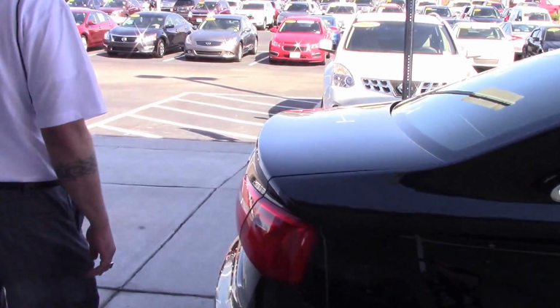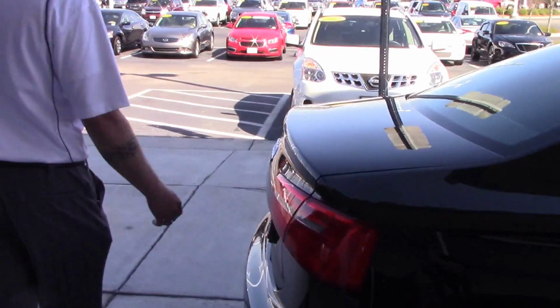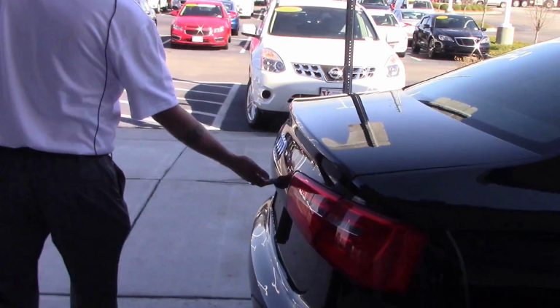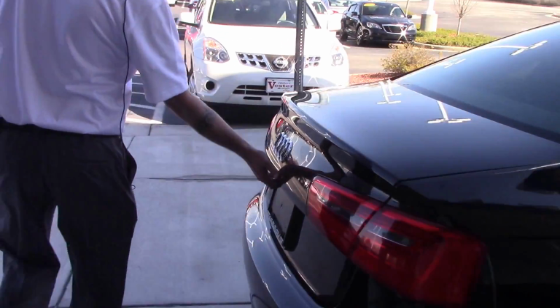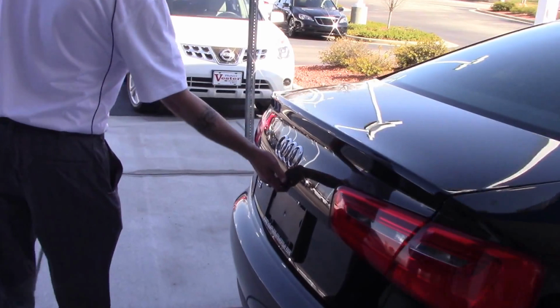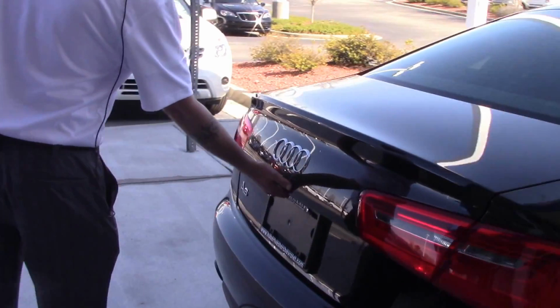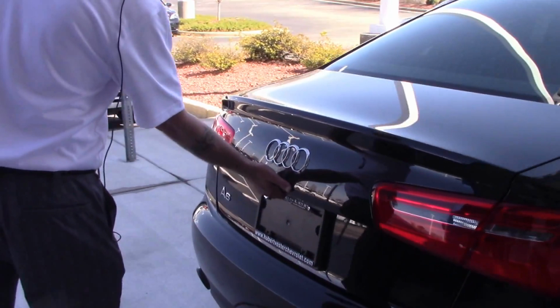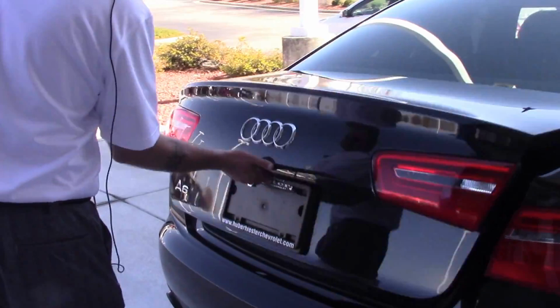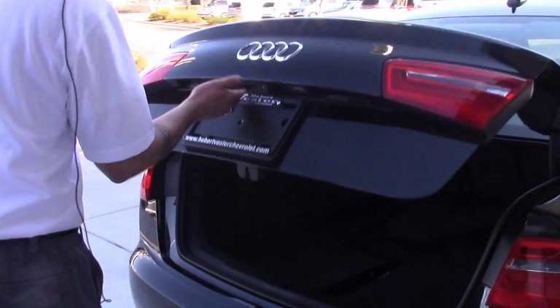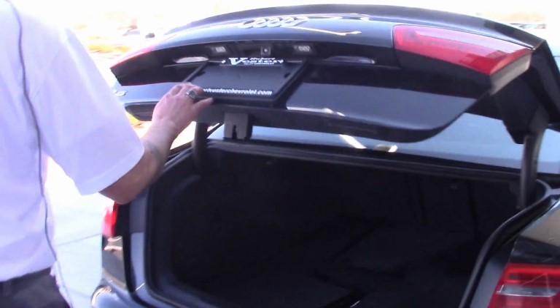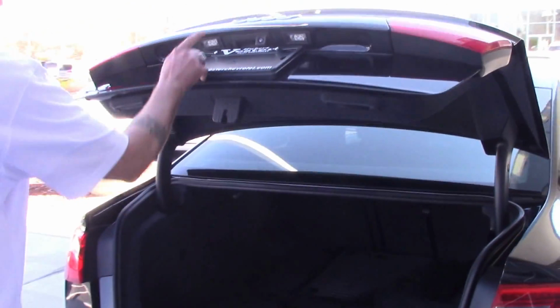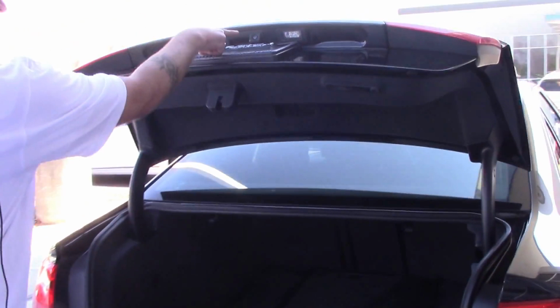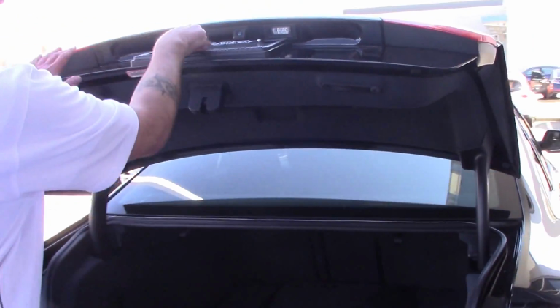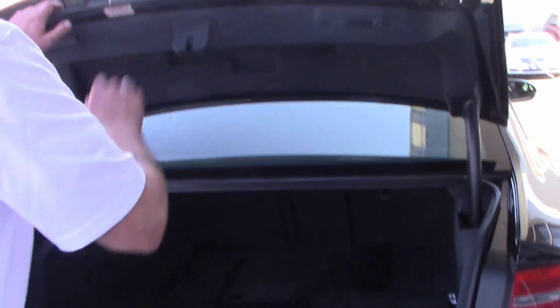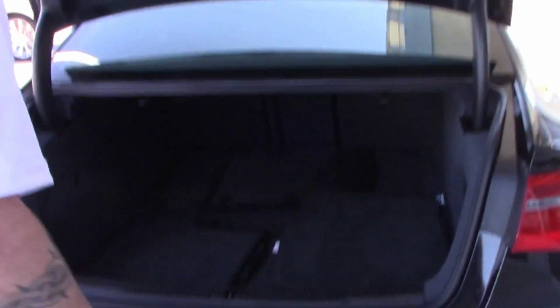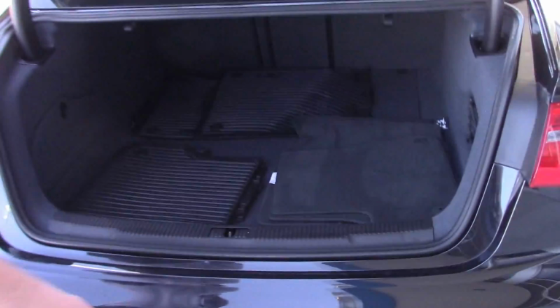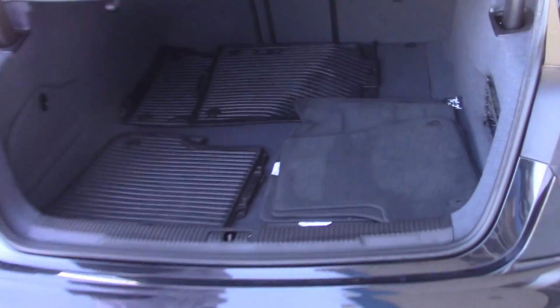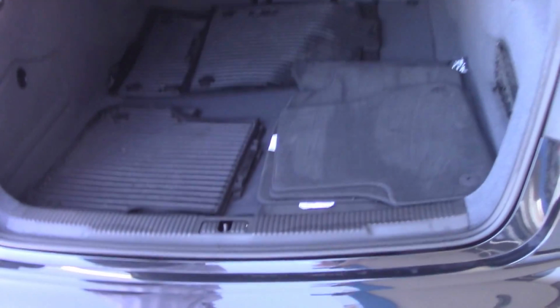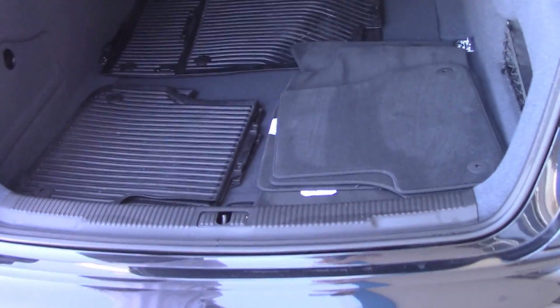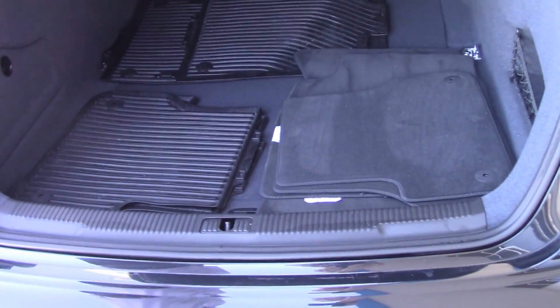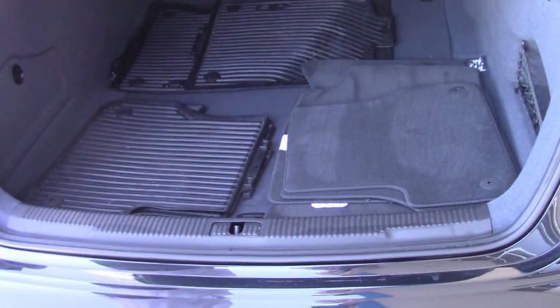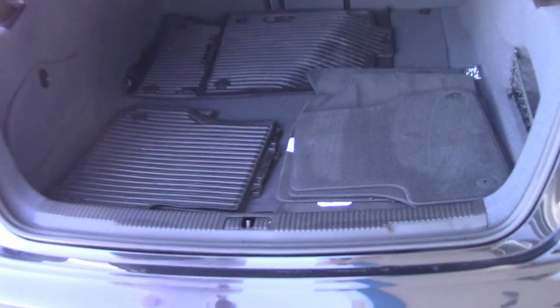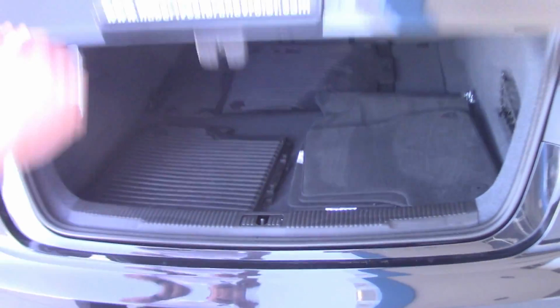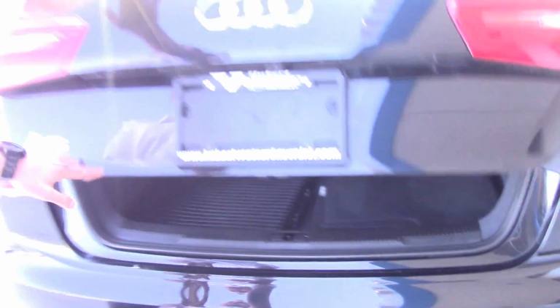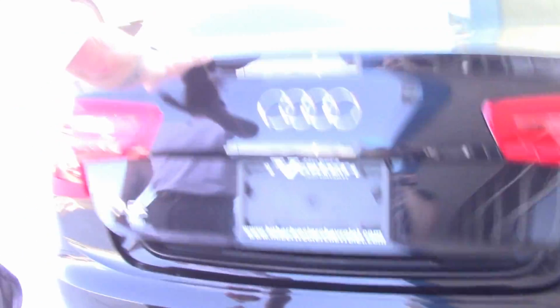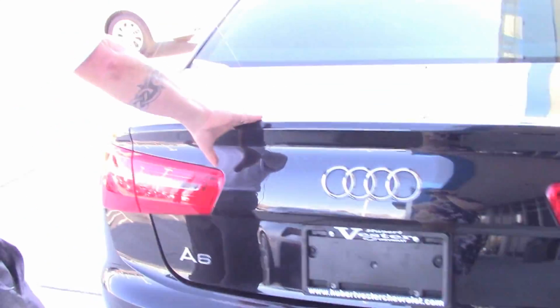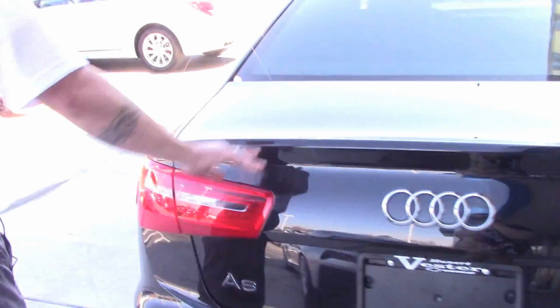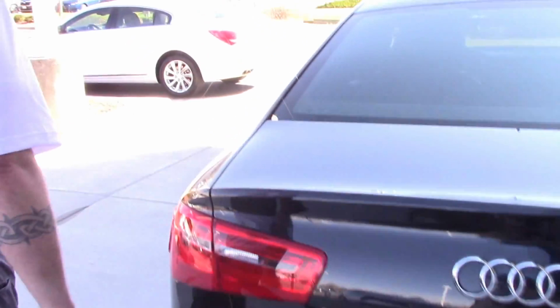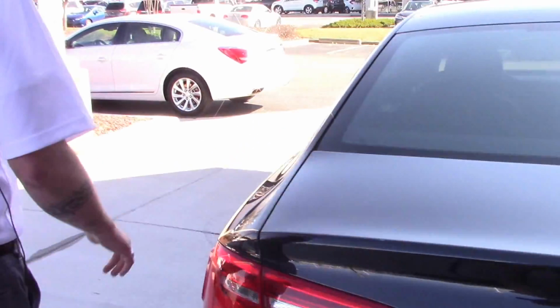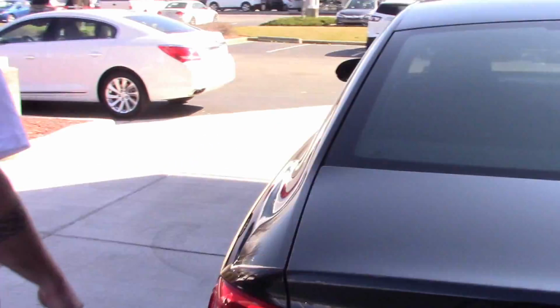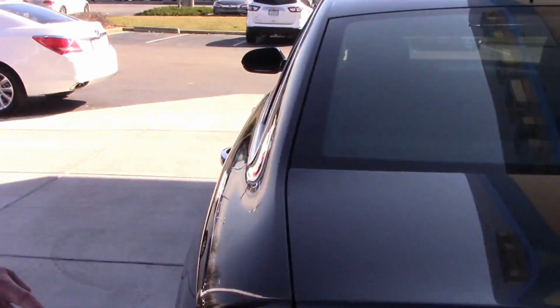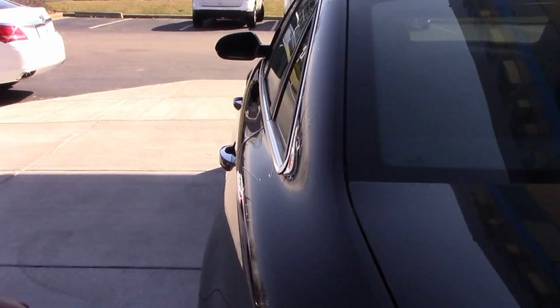As we come around here to the back, it does have a backup camera right here, plenty of trunk space, and dual exhaust.